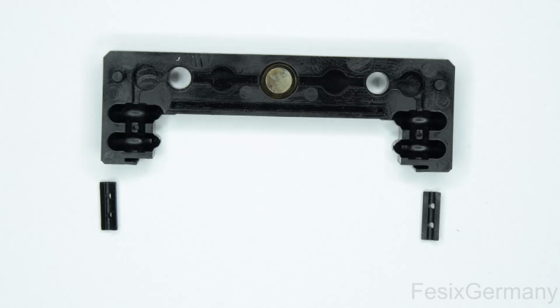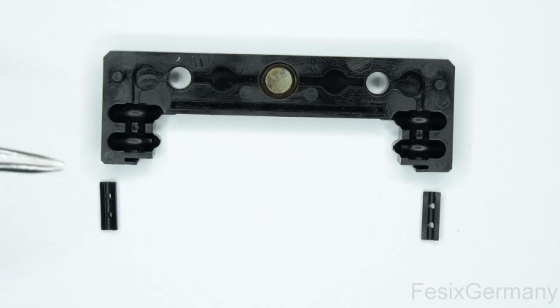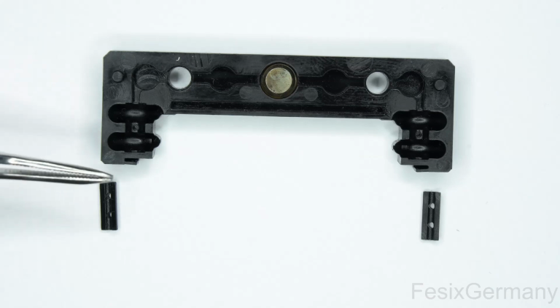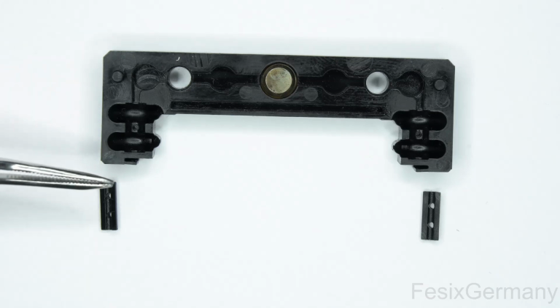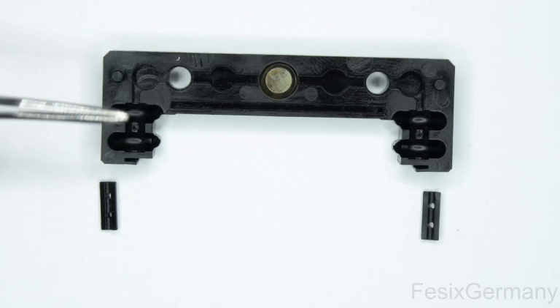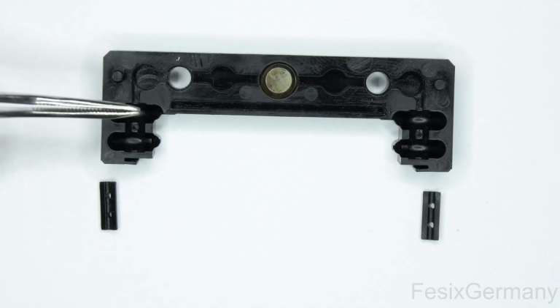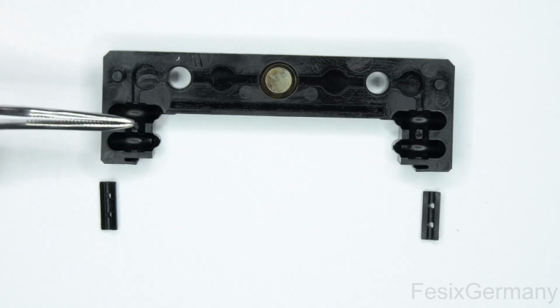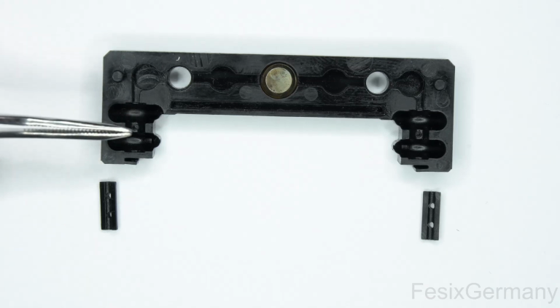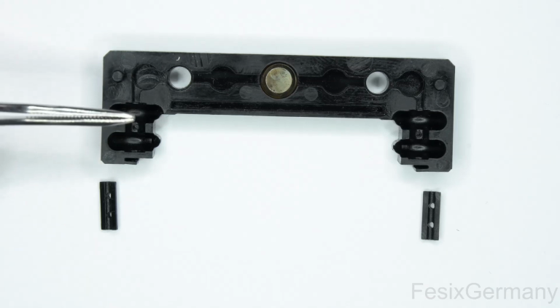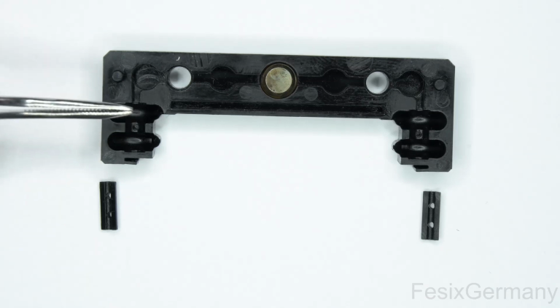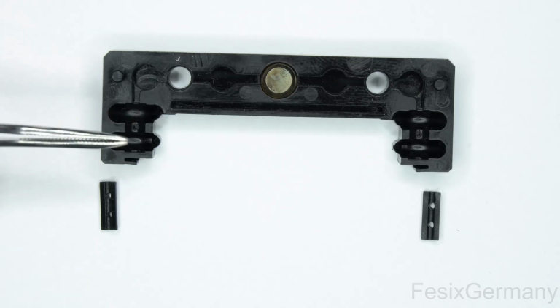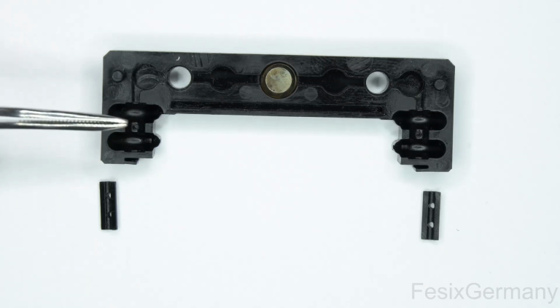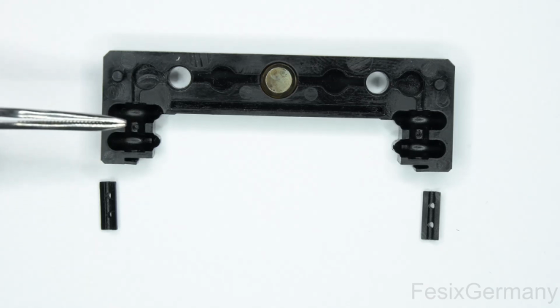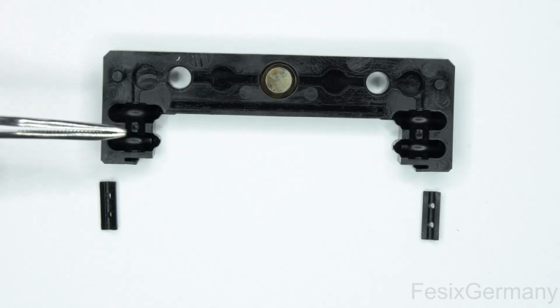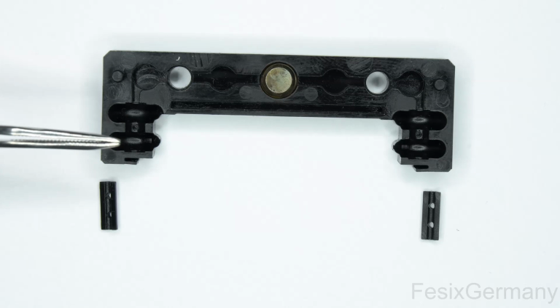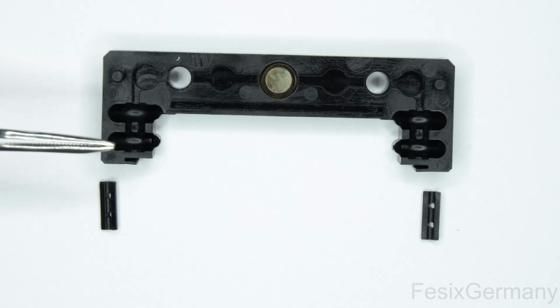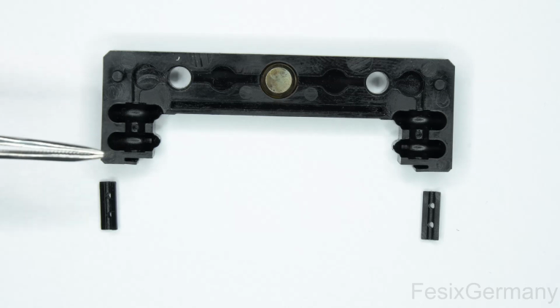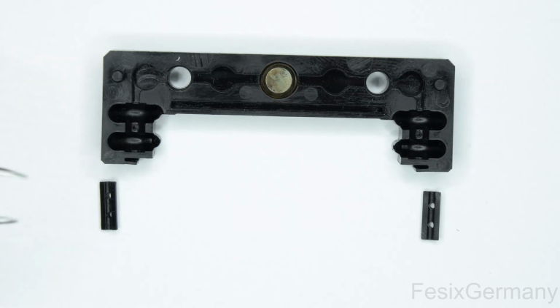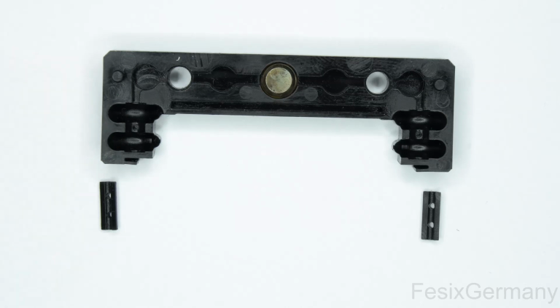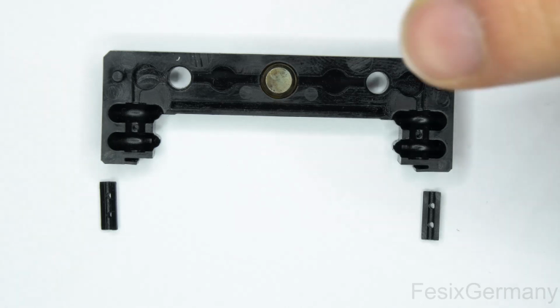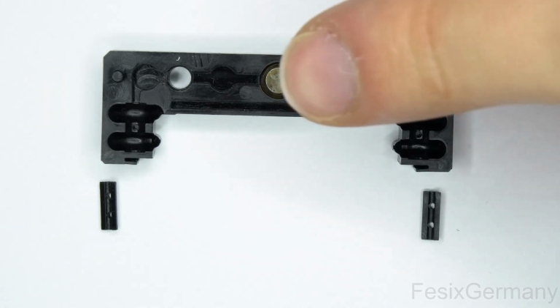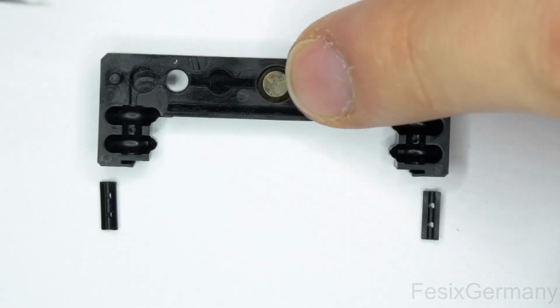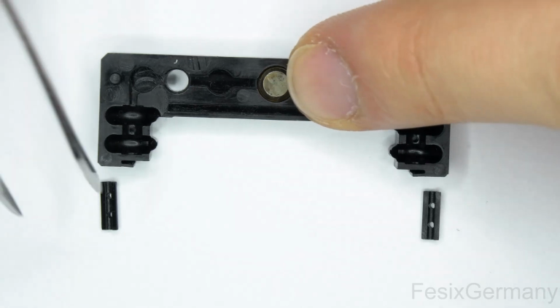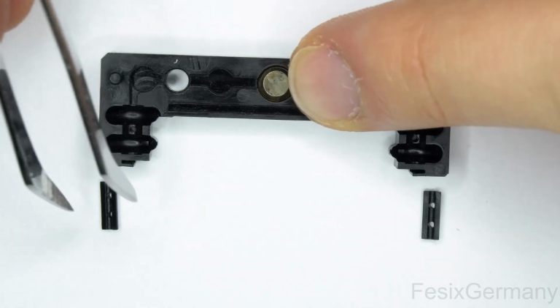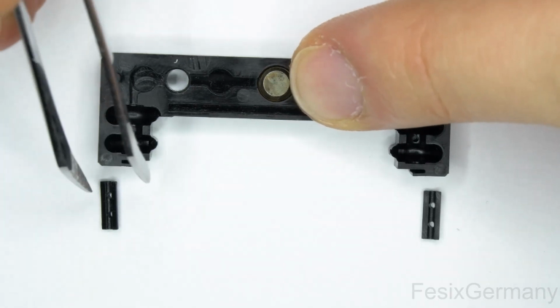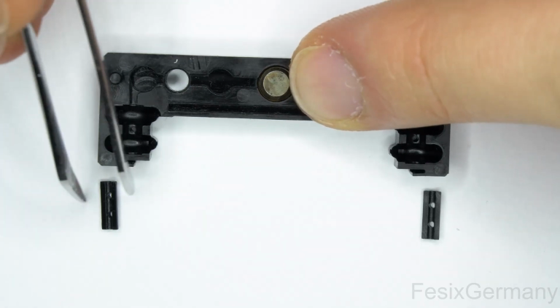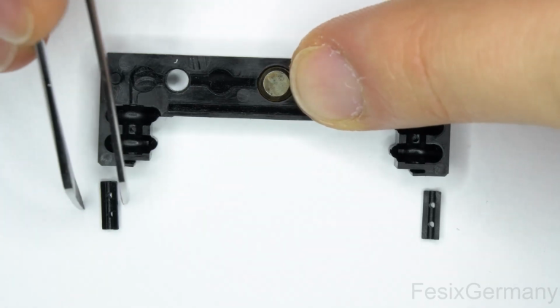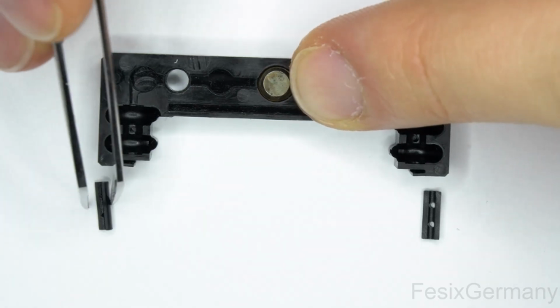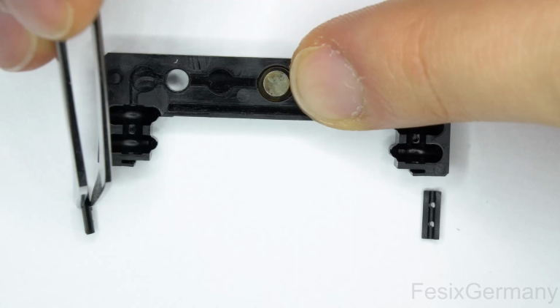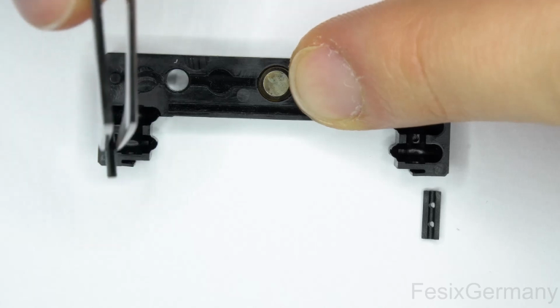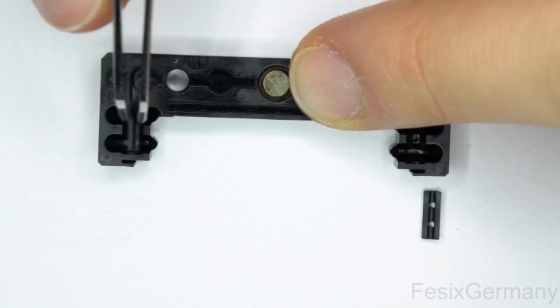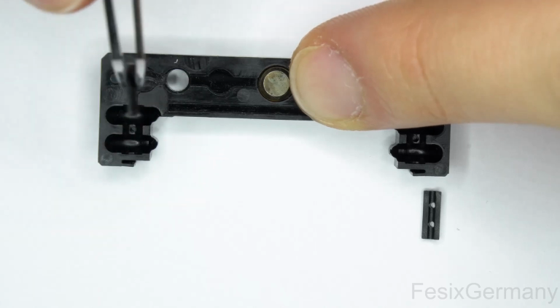This is one of the end pieces and this plastic guide needs to go in there. I just grab them with tweezers and slide them in like so.